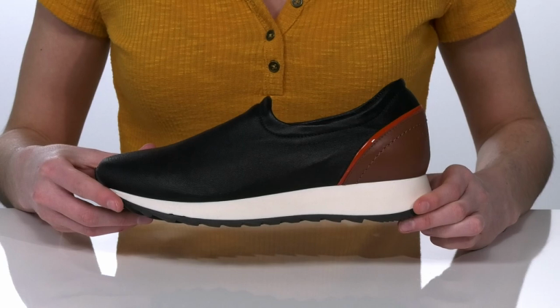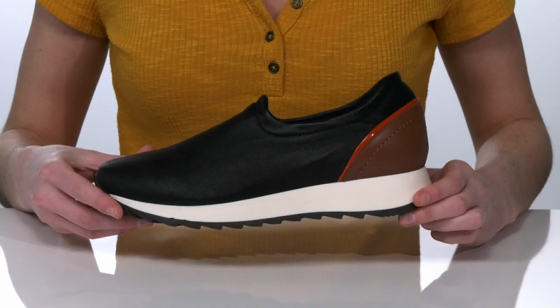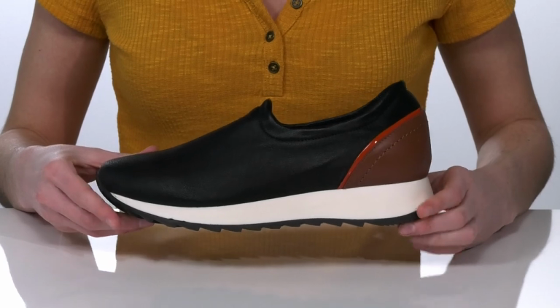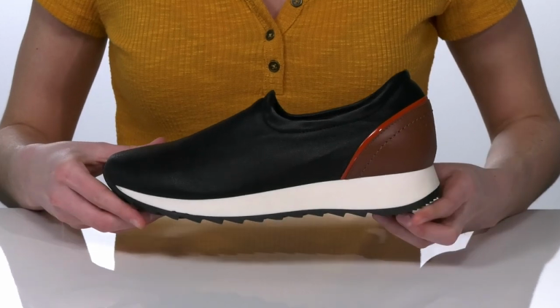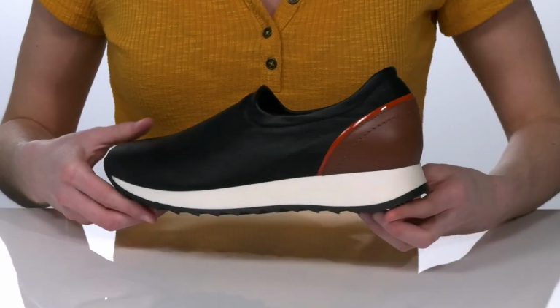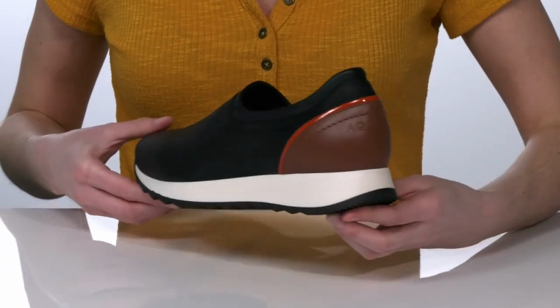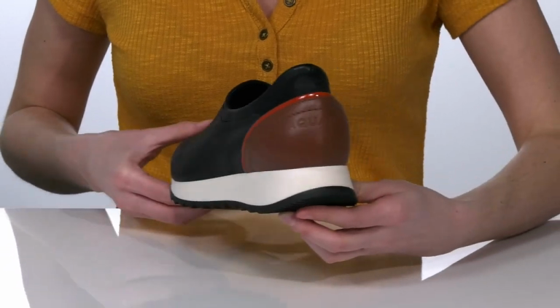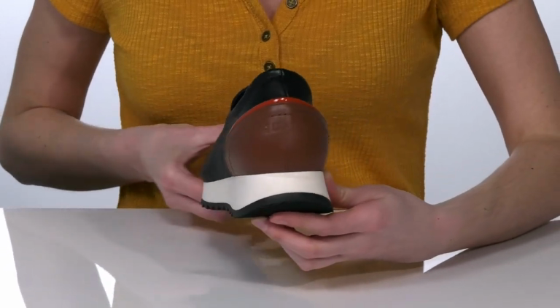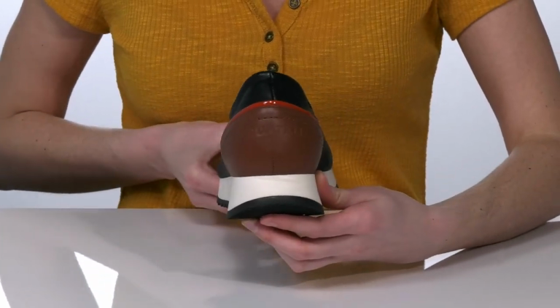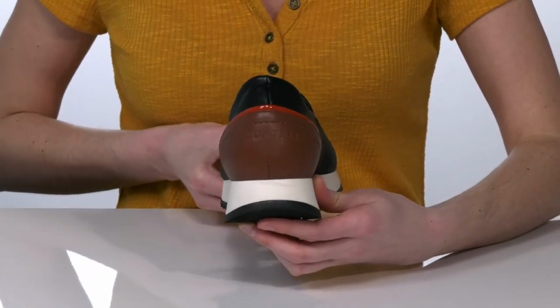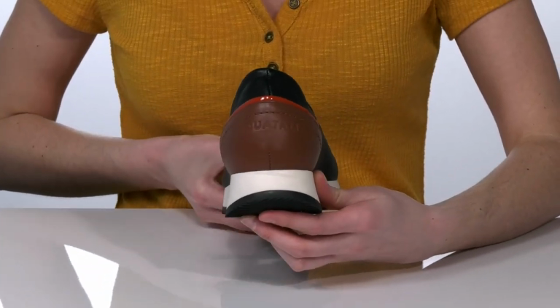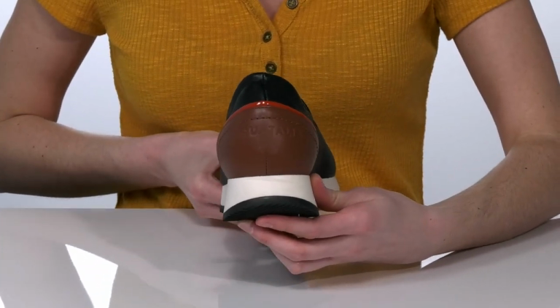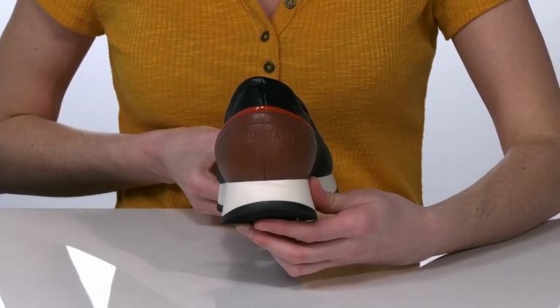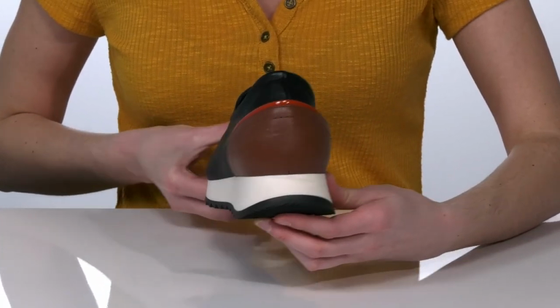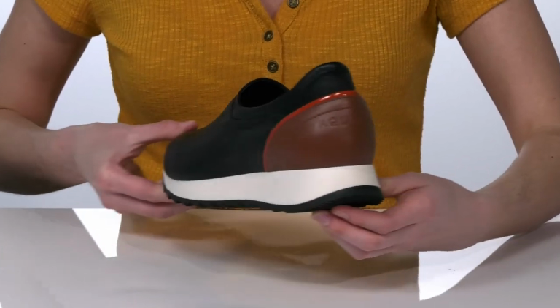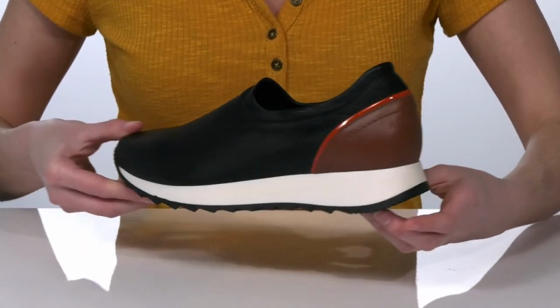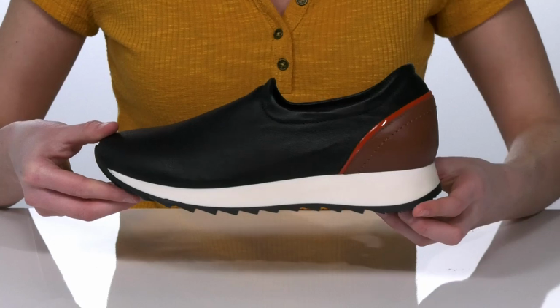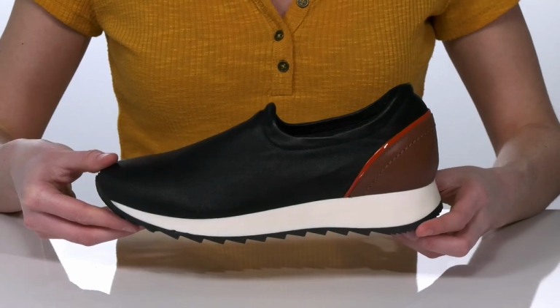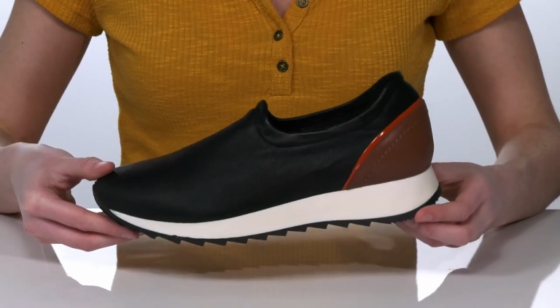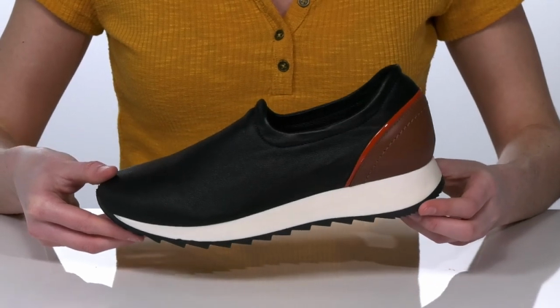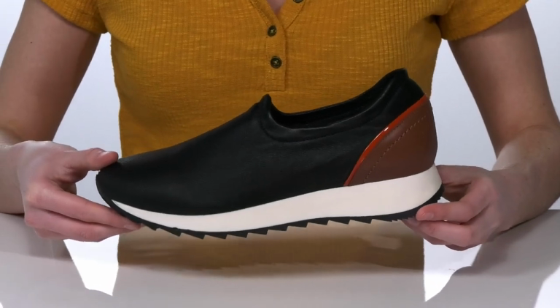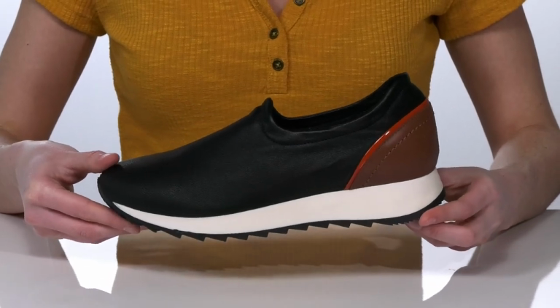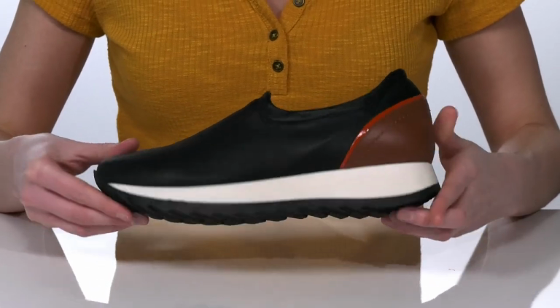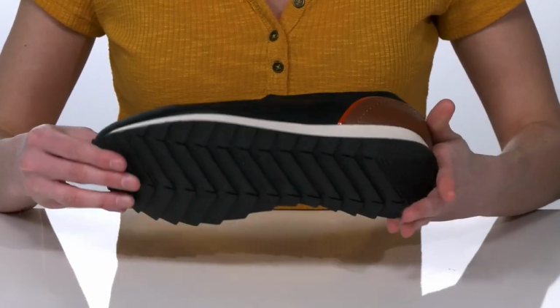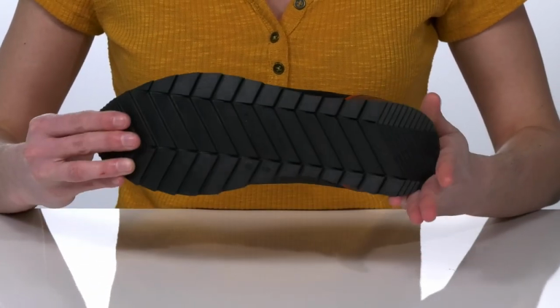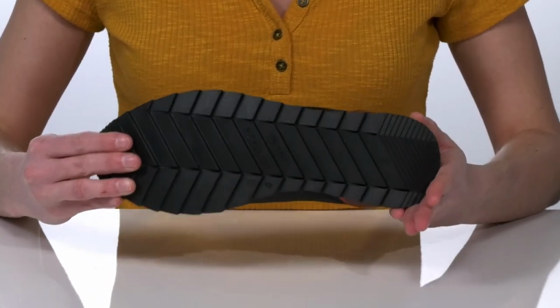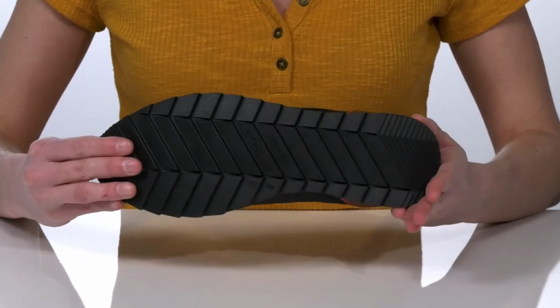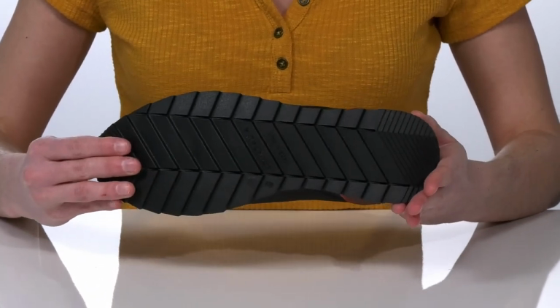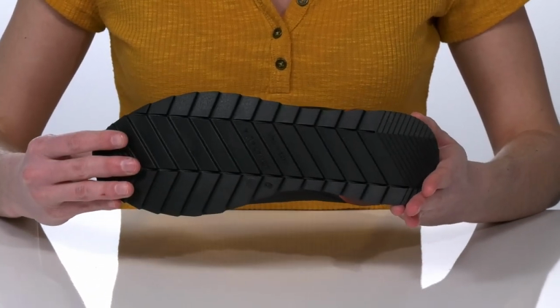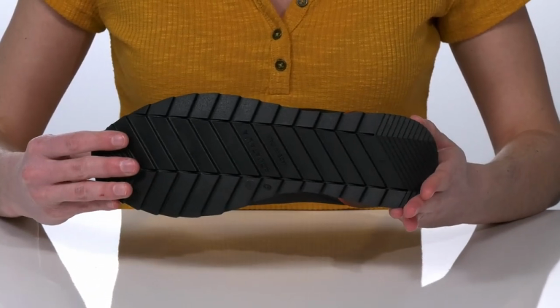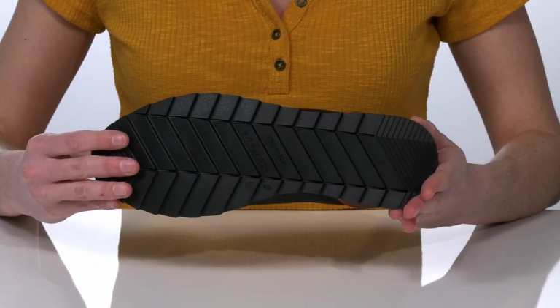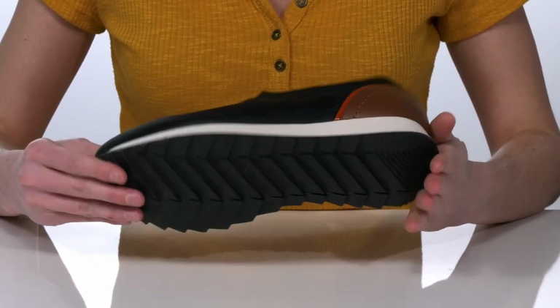The white midsole gives these shoes a very athletic look that I would probably style with black leggings or faux leather jogger pants. This is all on top of a durable and grippy rubber outsole.